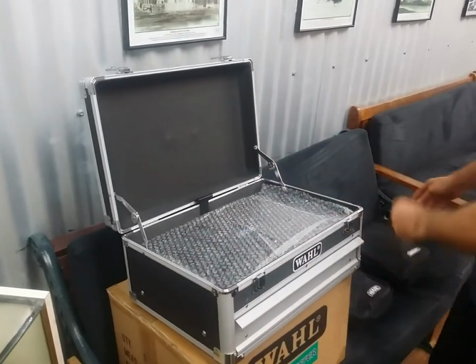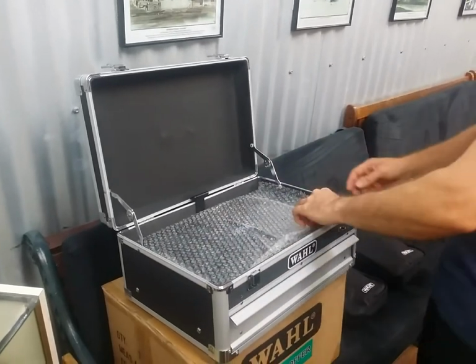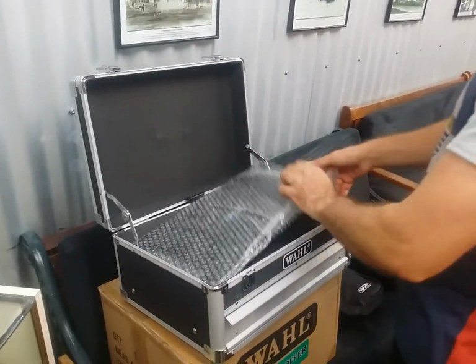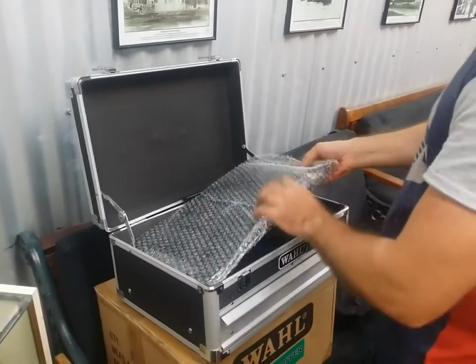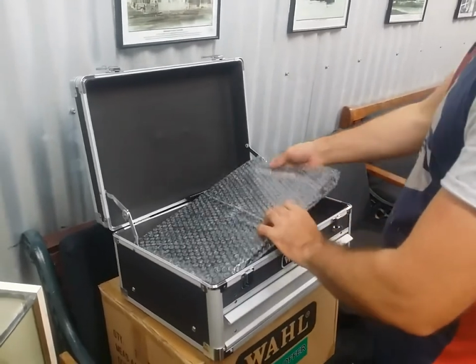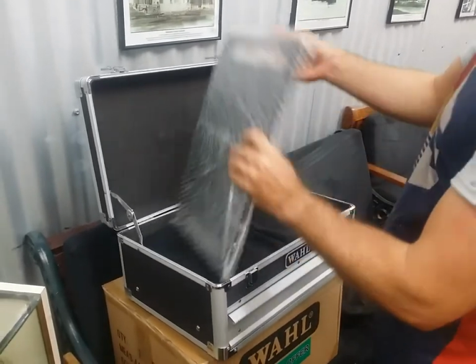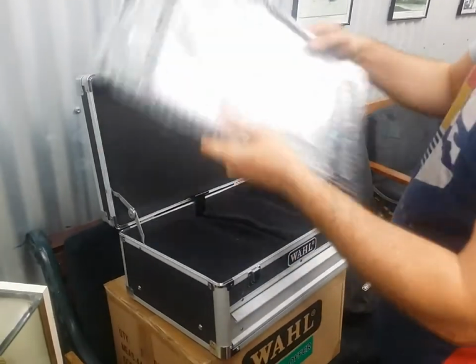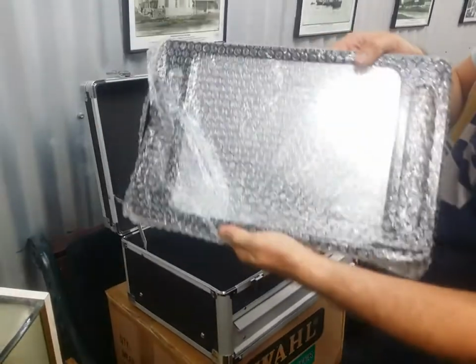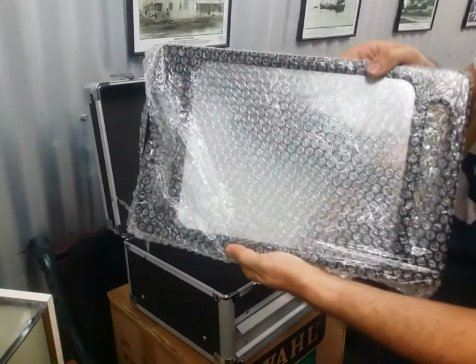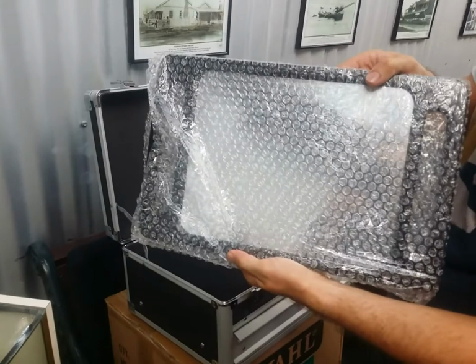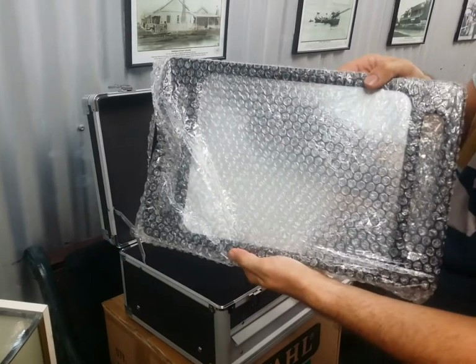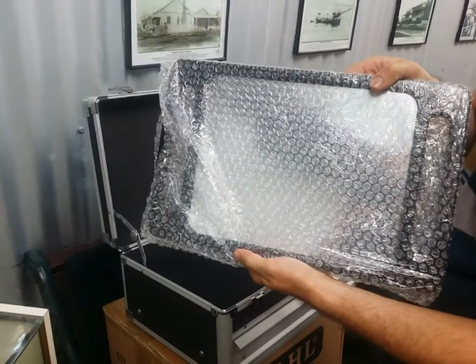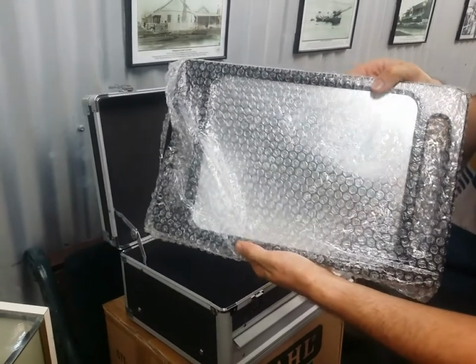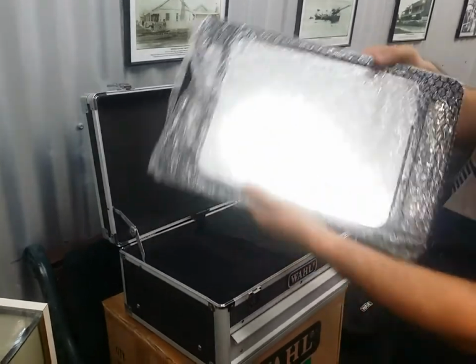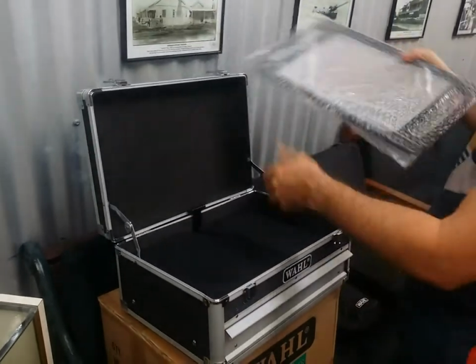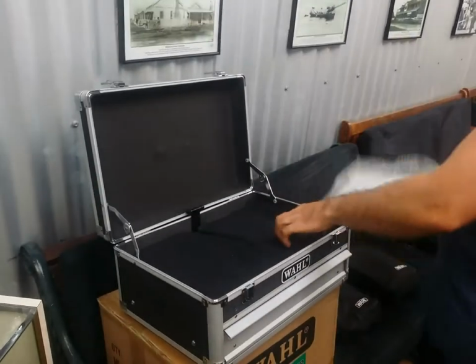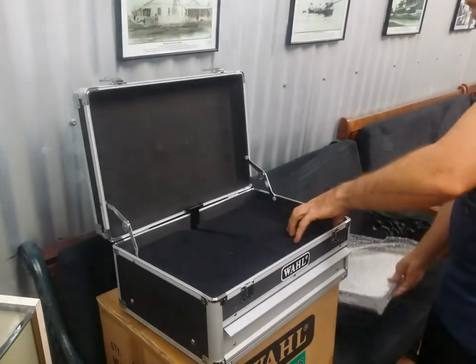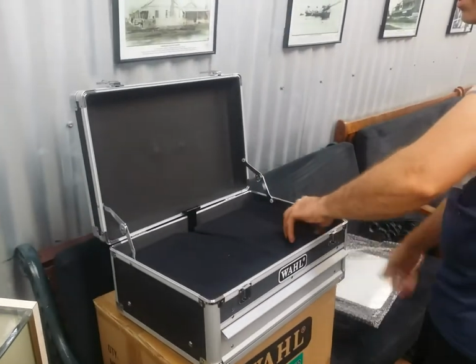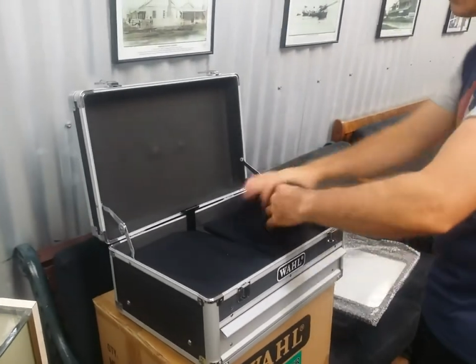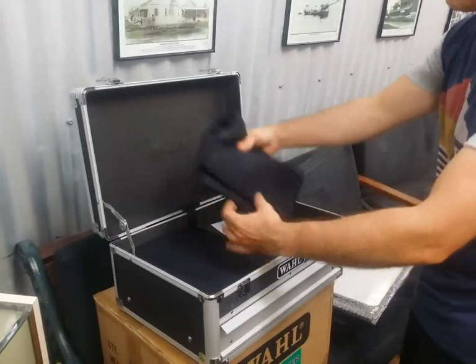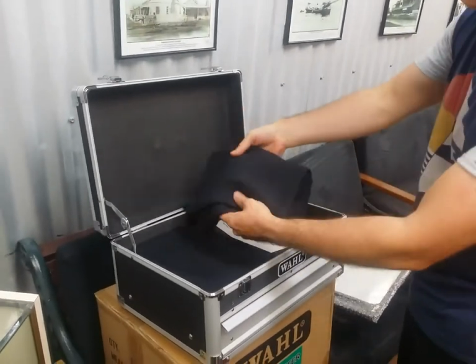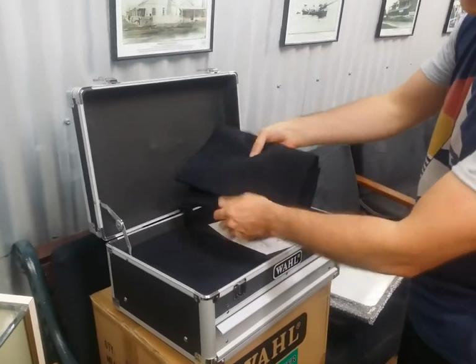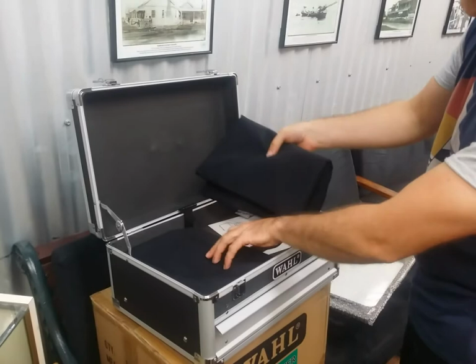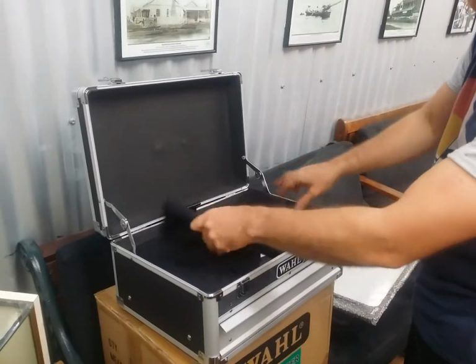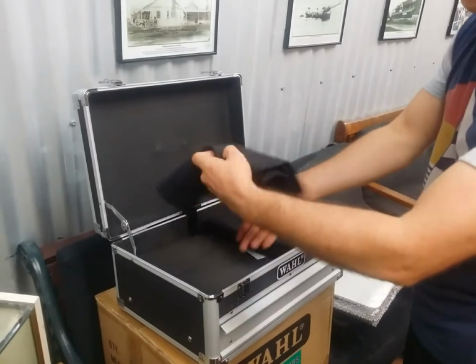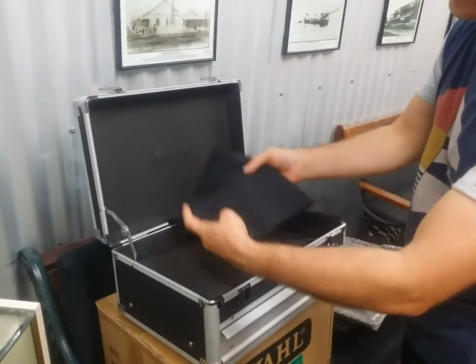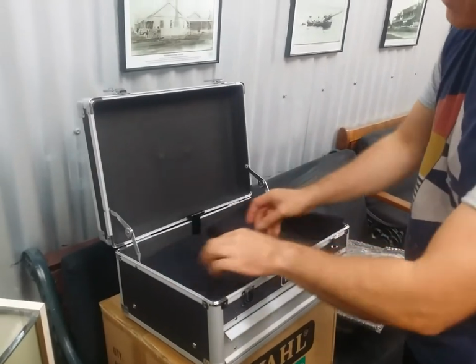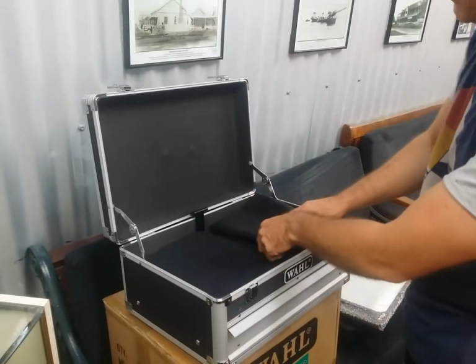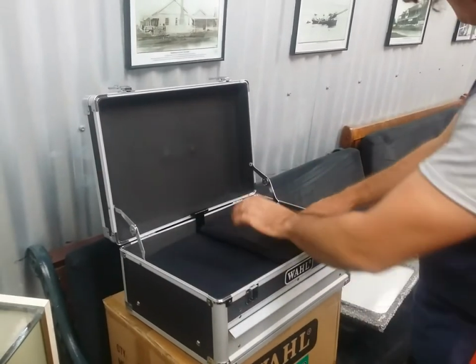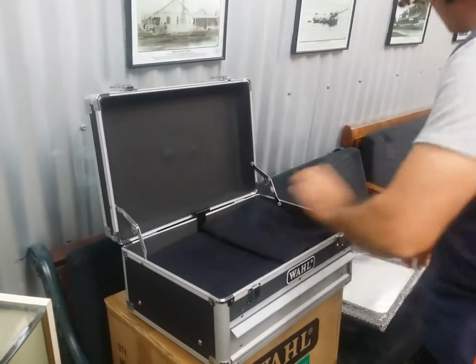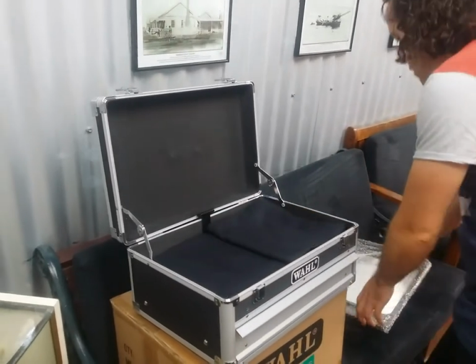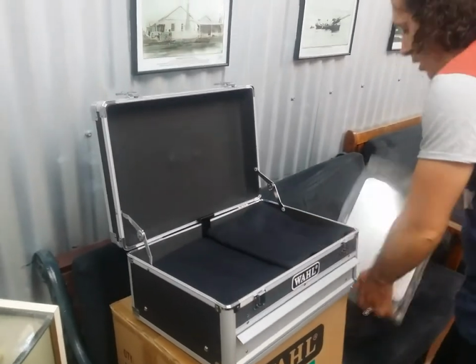Below that we've got the back mirror. Finish your haircut, show your clients what they've got. Do the haircut. Two awesome WAL microfiber capes to sit below.